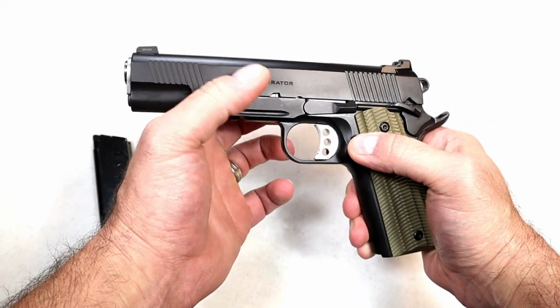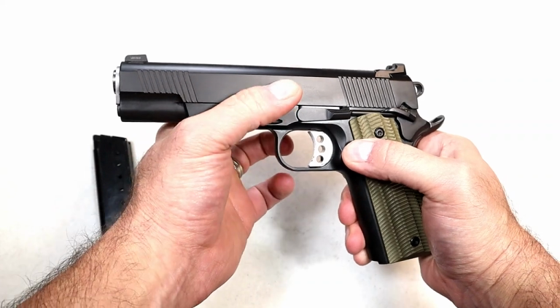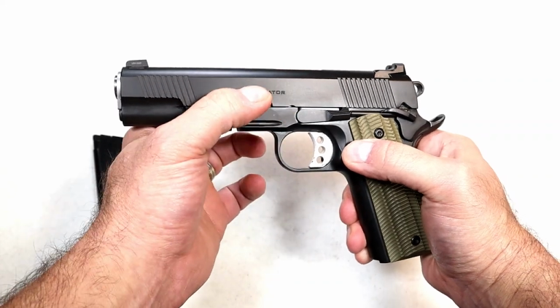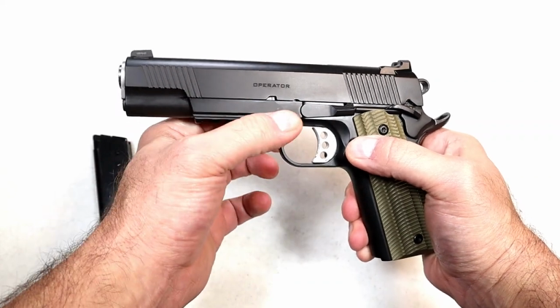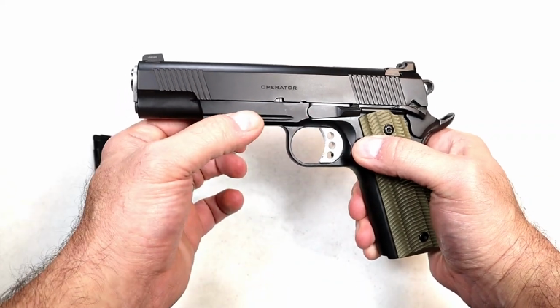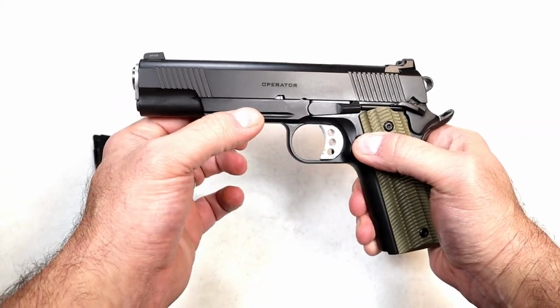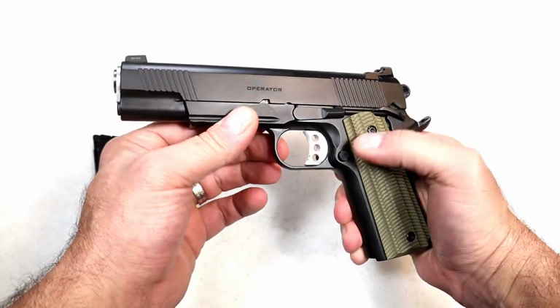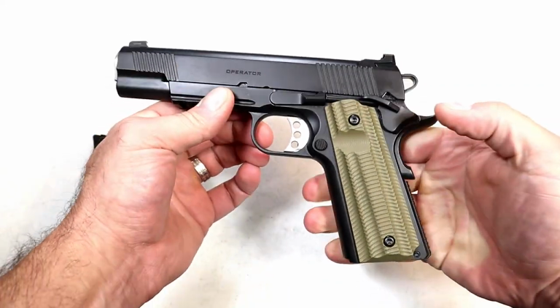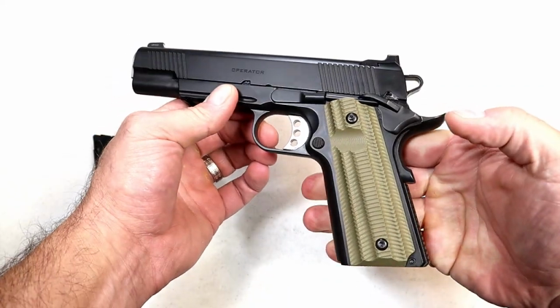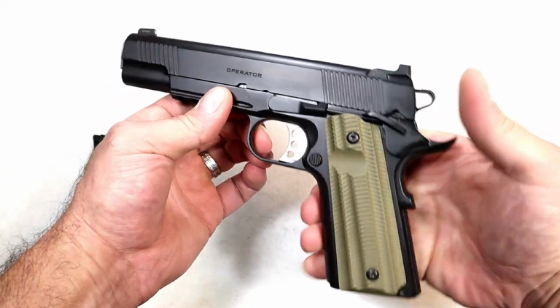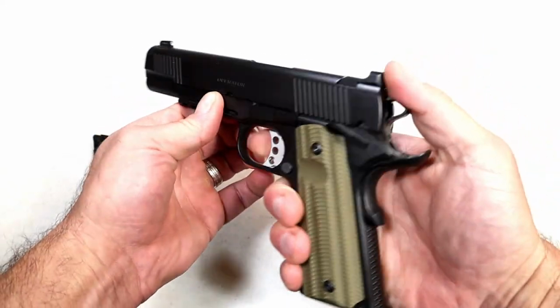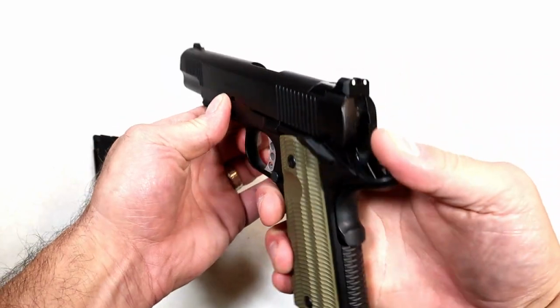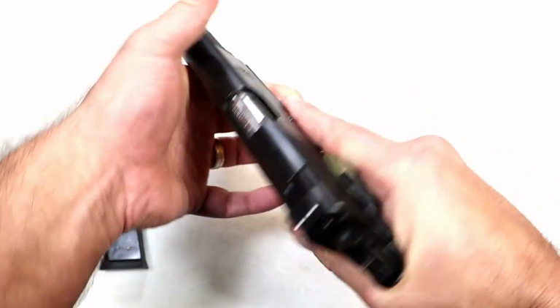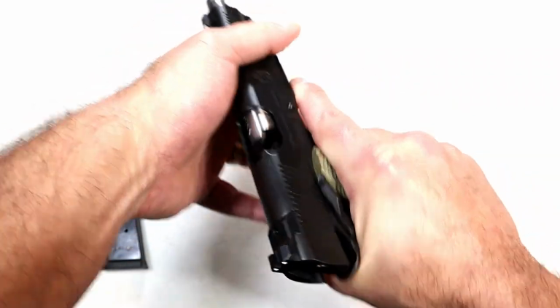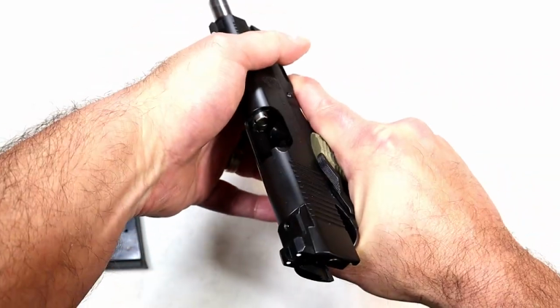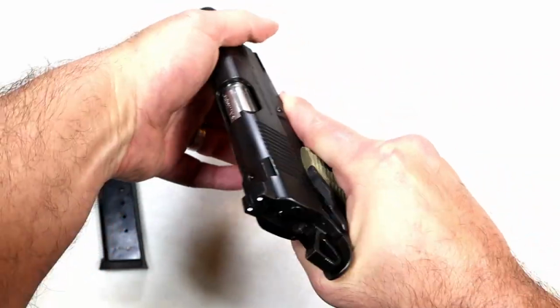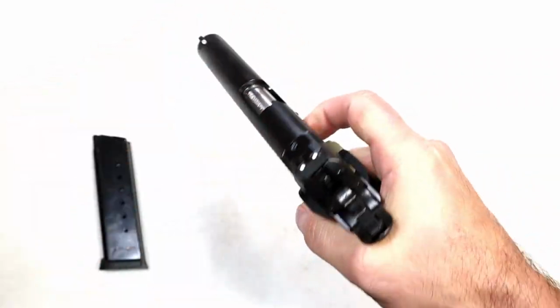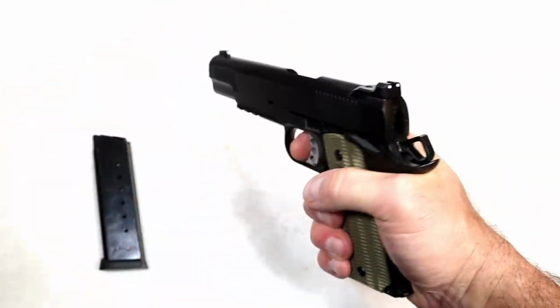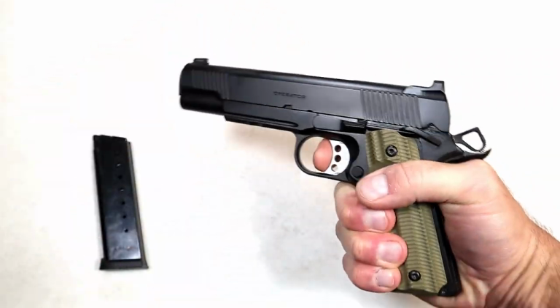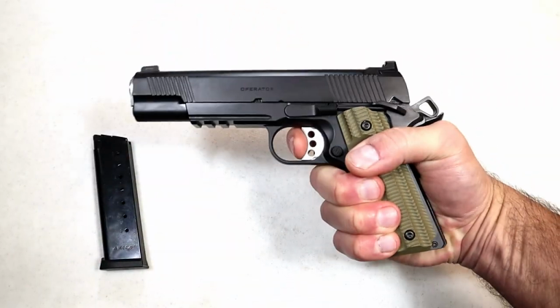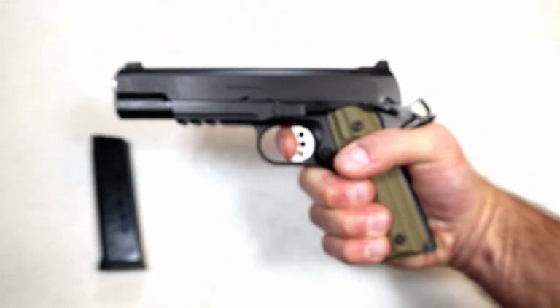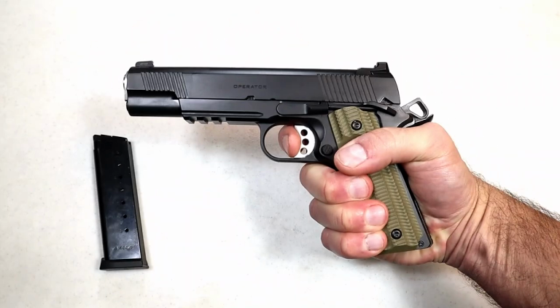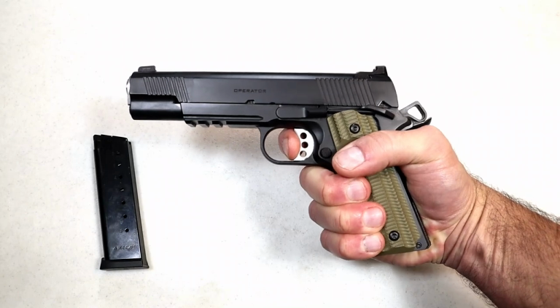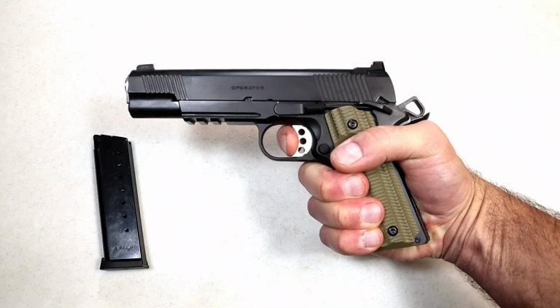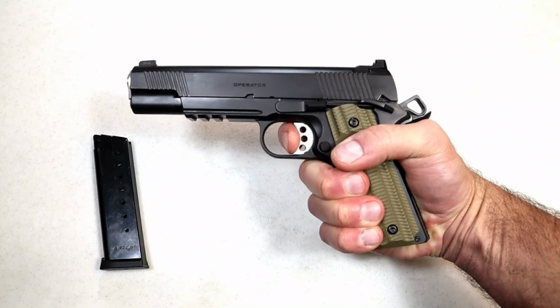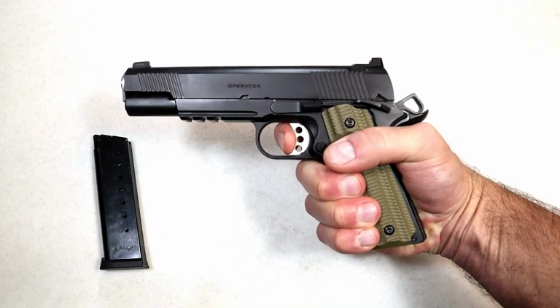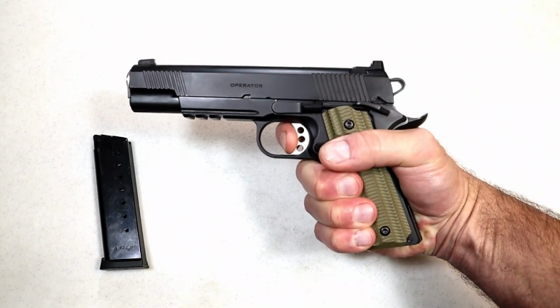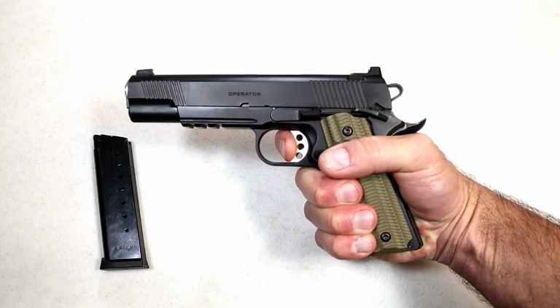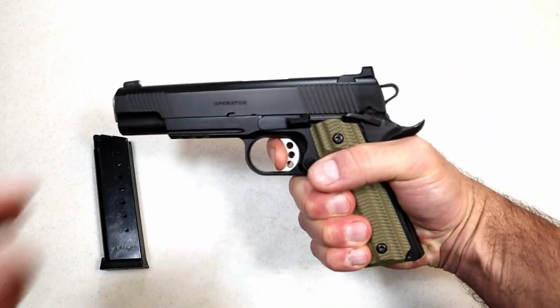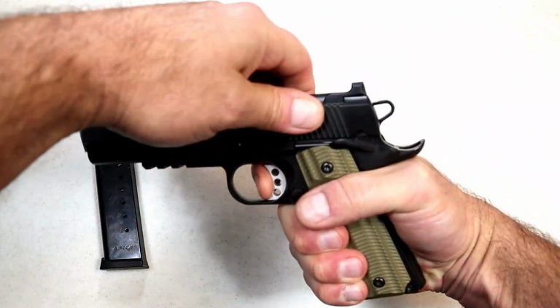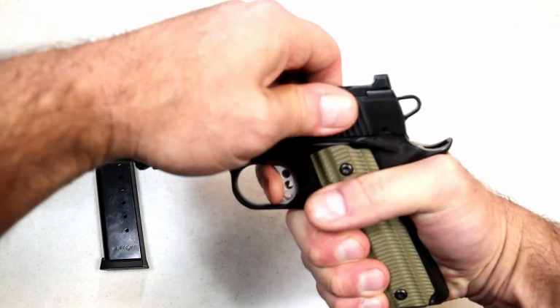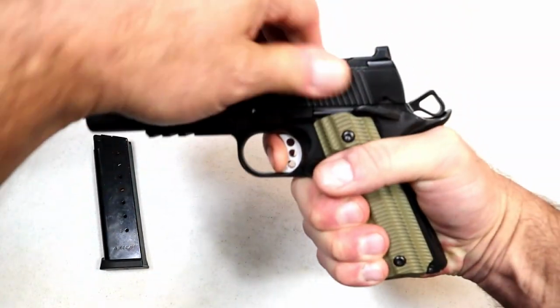The barrel is a match grade five inch barrel. It is forged steel, as is the slide and the frame, so it's made of heavy duty parts. The trigger pull I'm measuring right at four and a half pounds — it's a nice trigger pull.